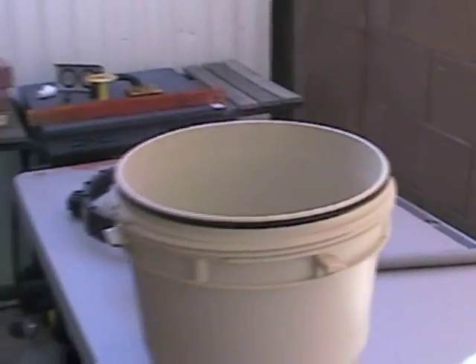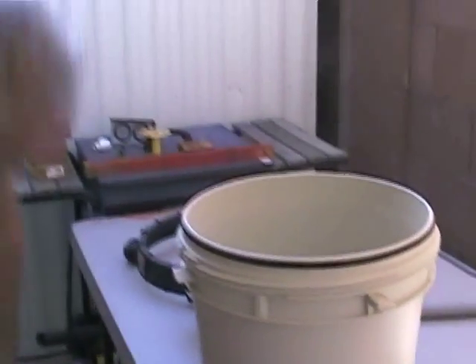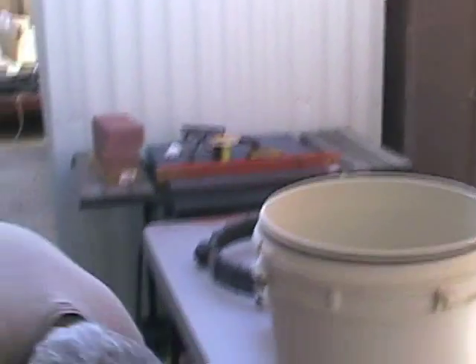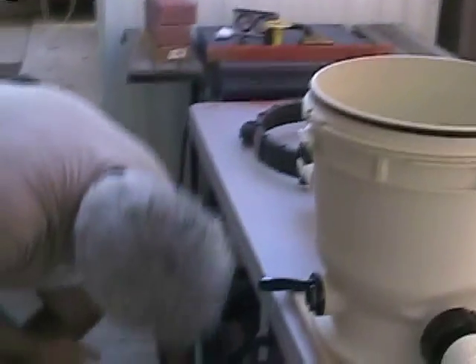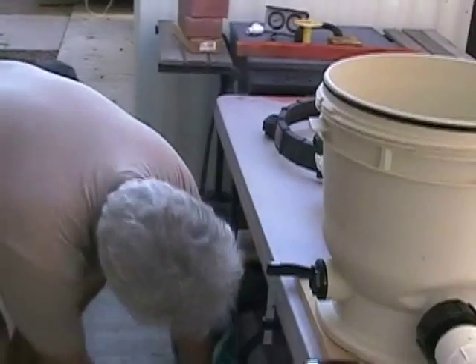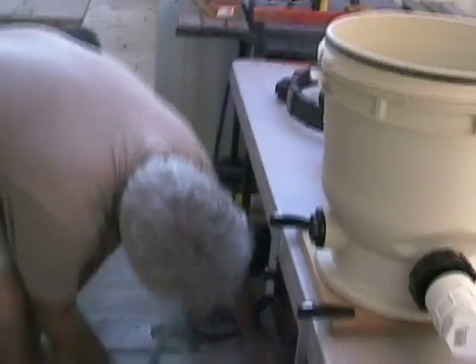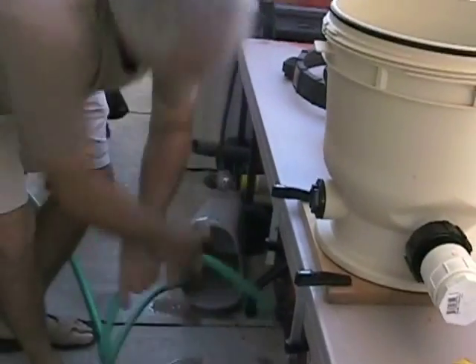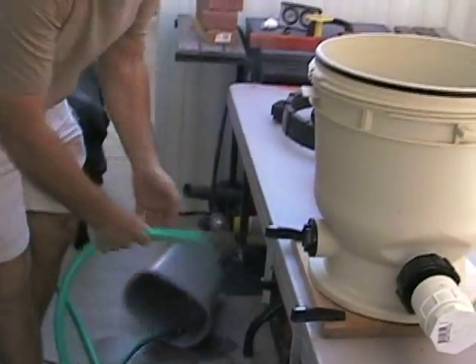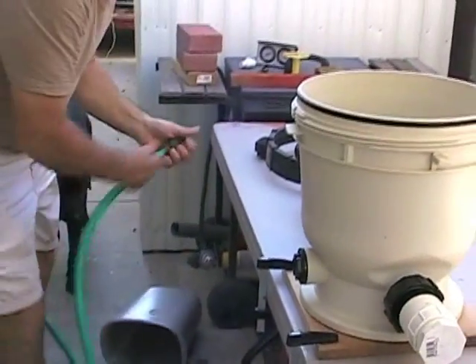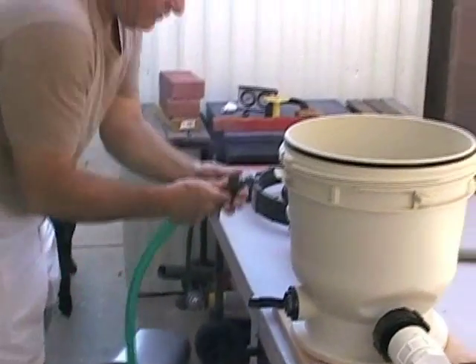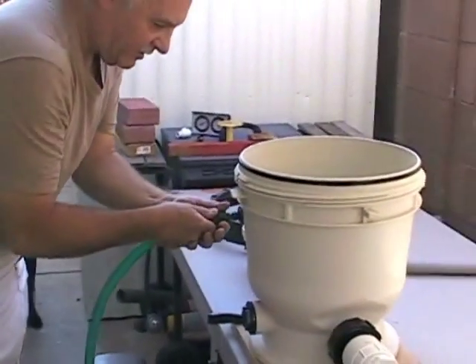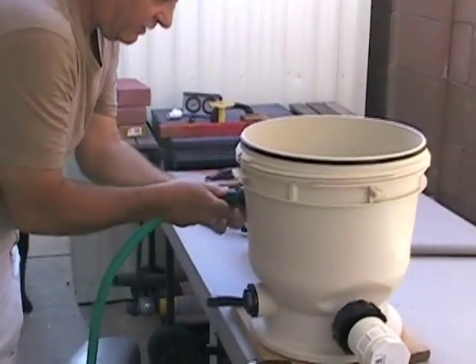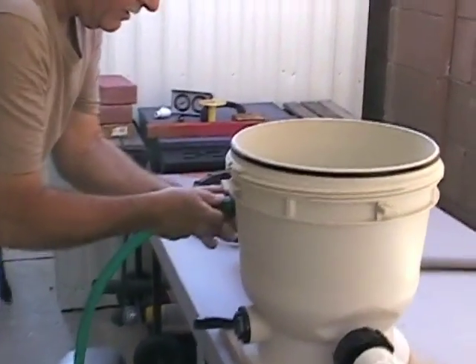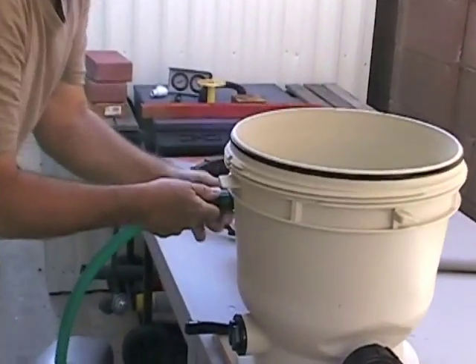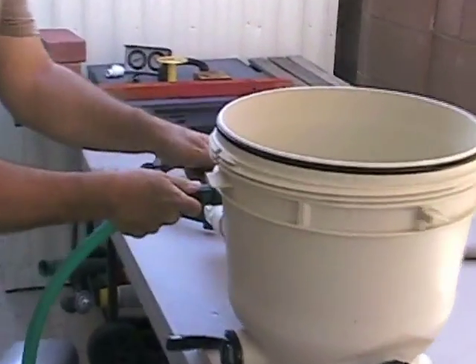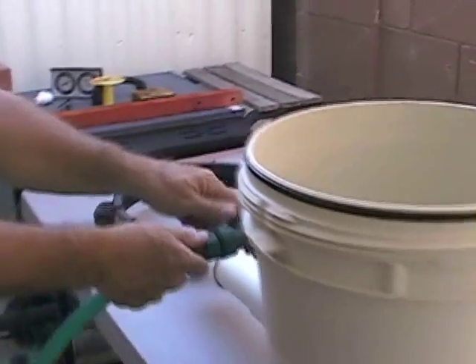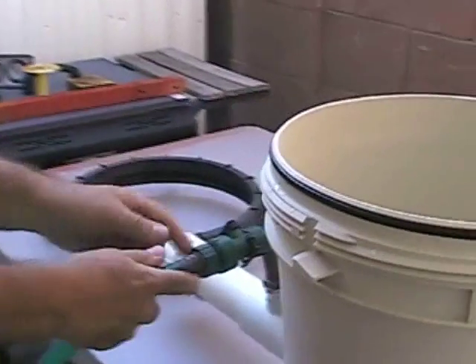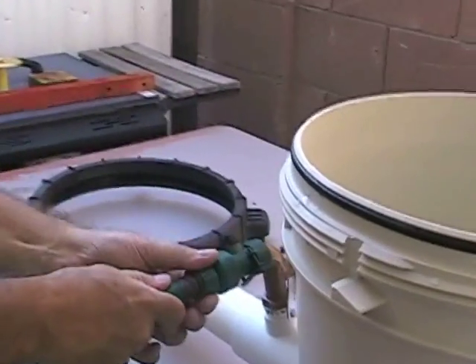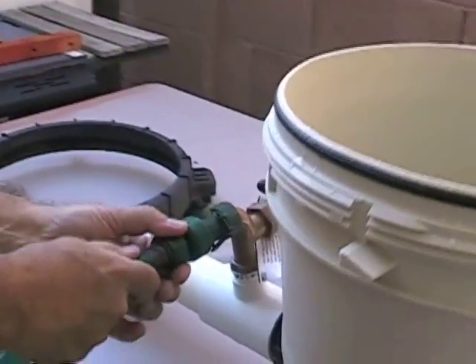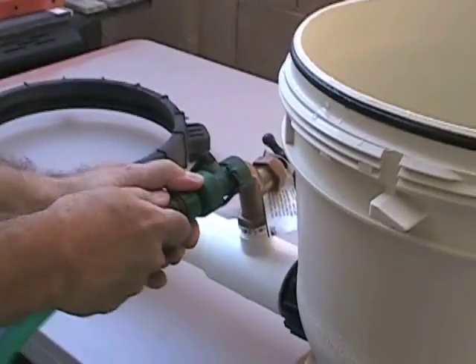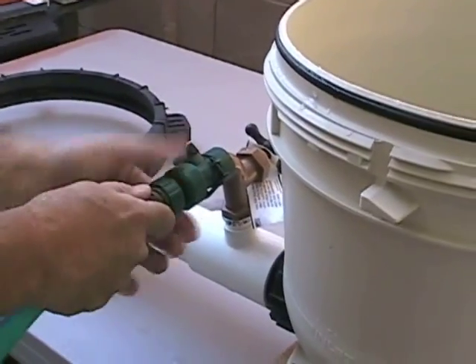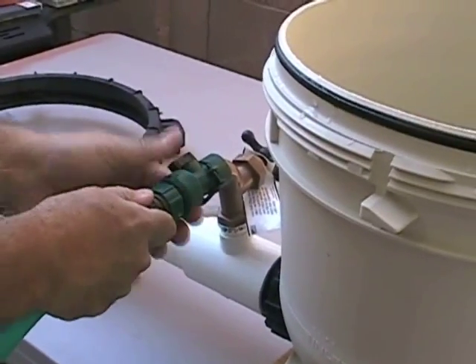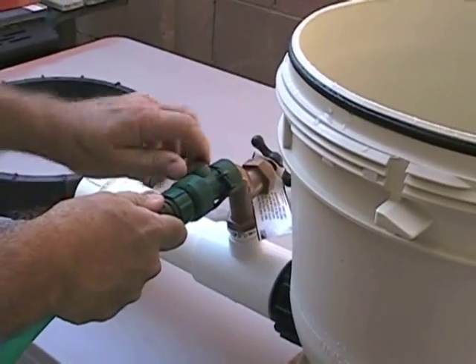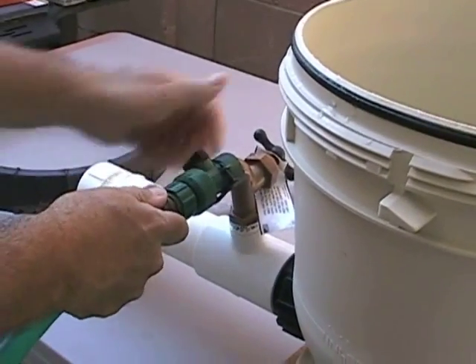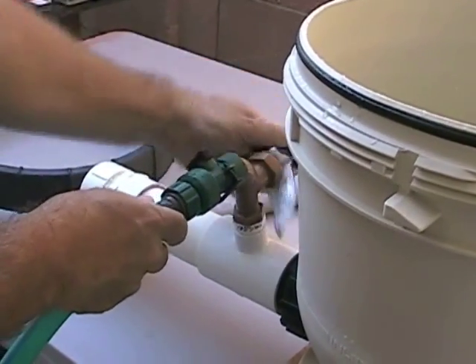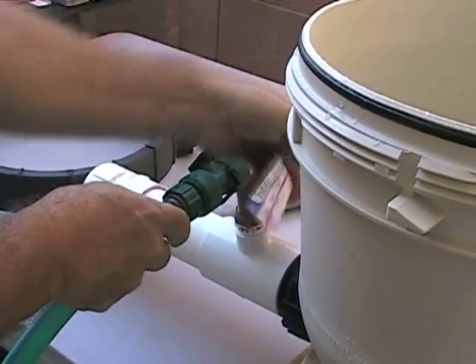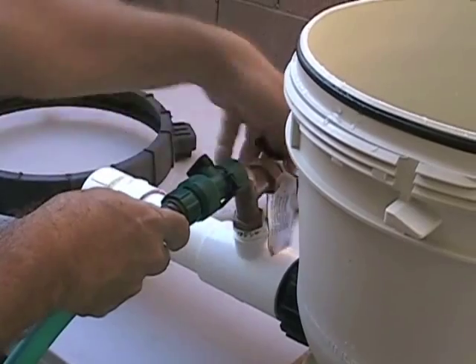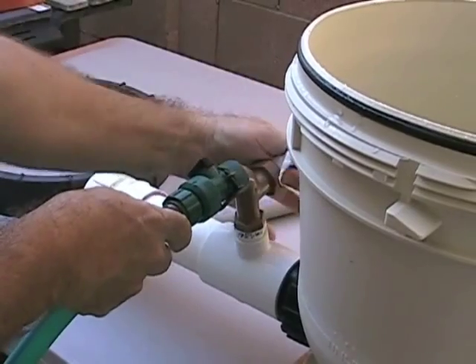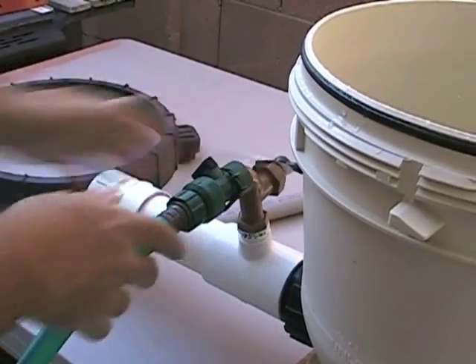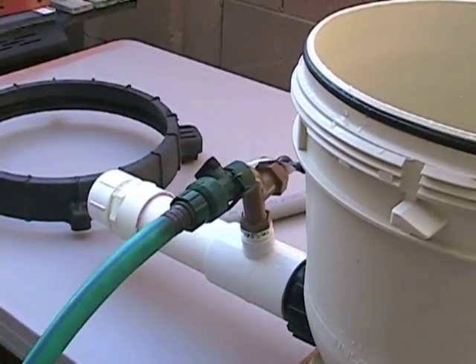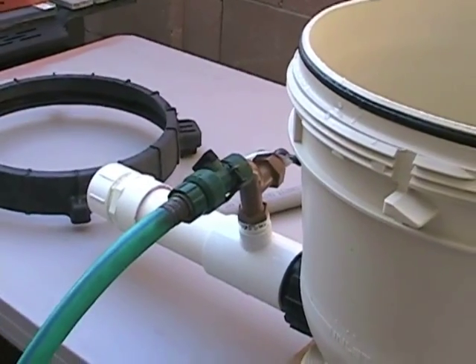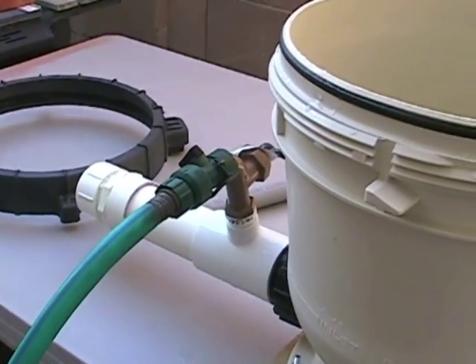Now to pressurize this, we're going to attach a hose fitting, turn this off, turn this on, and we'll start filling with water.